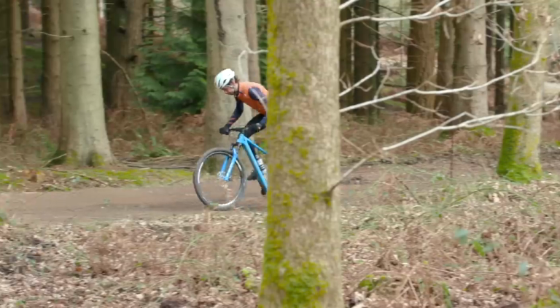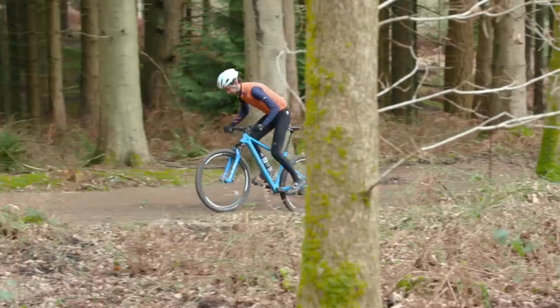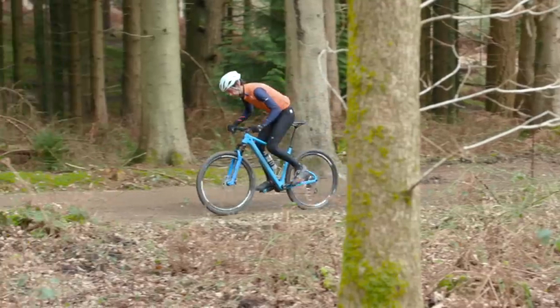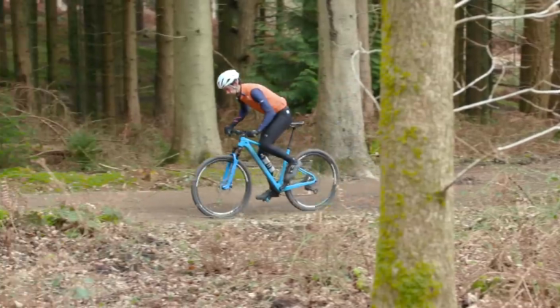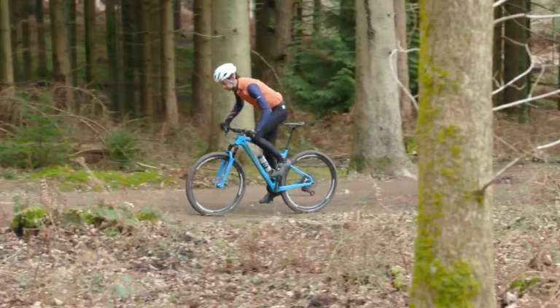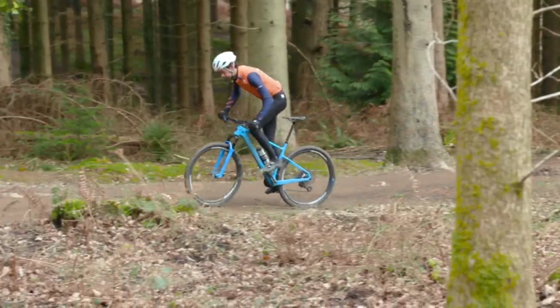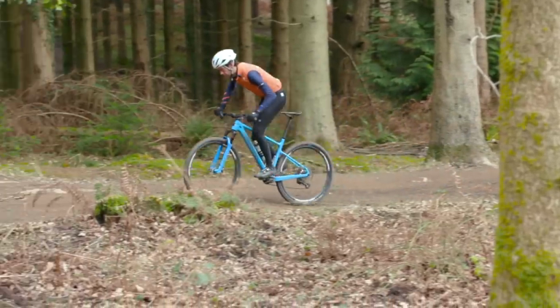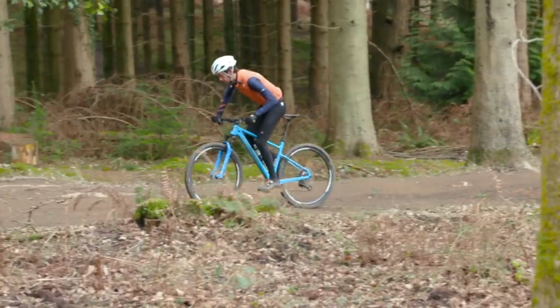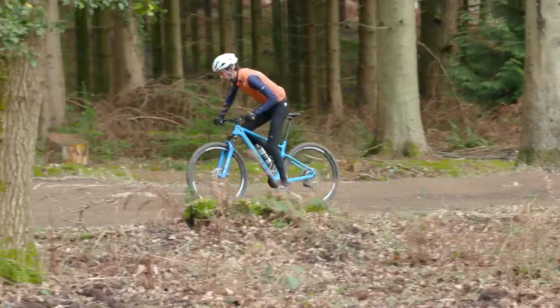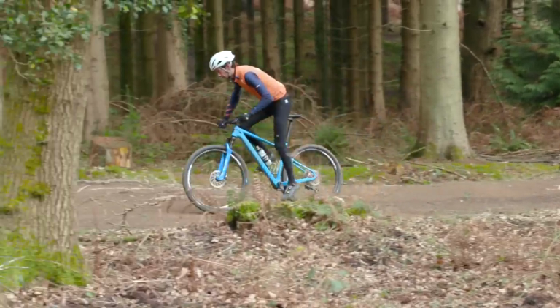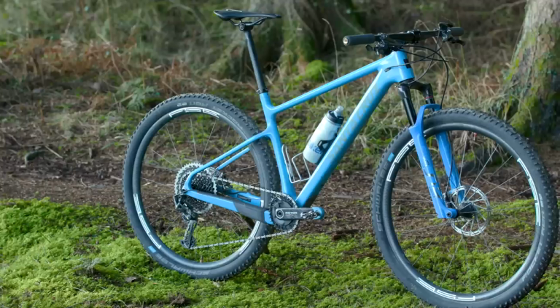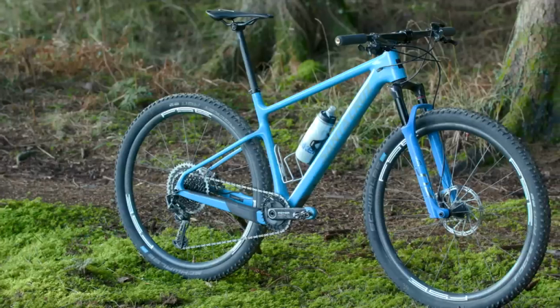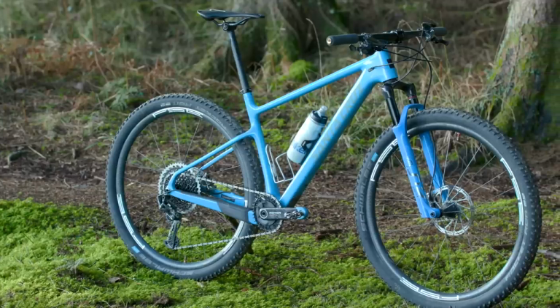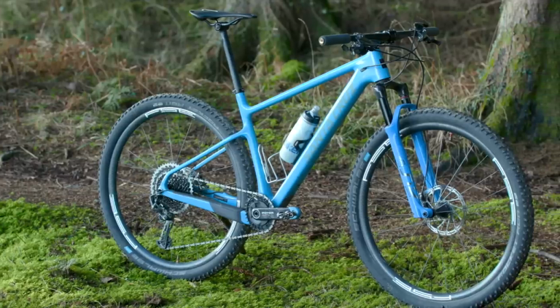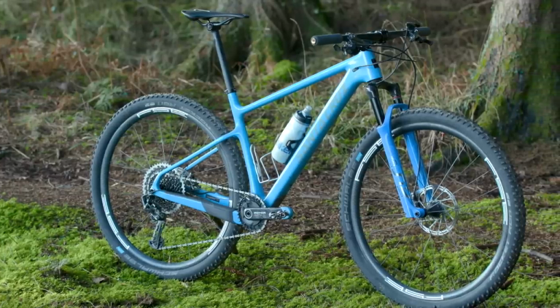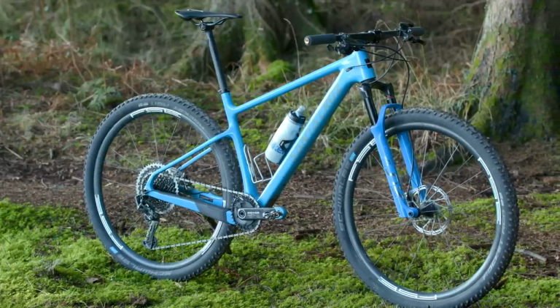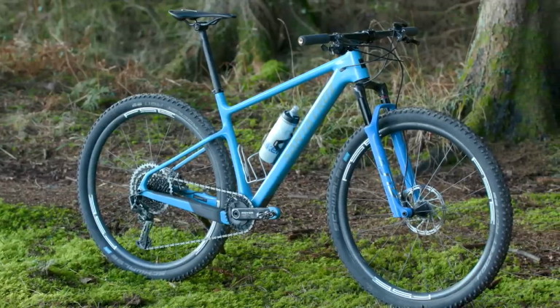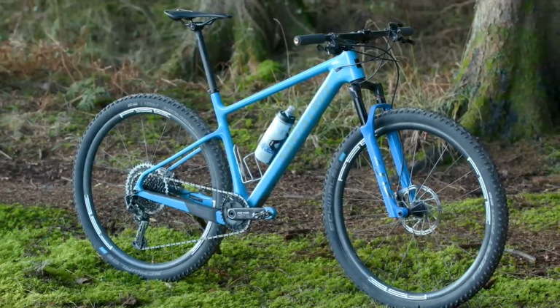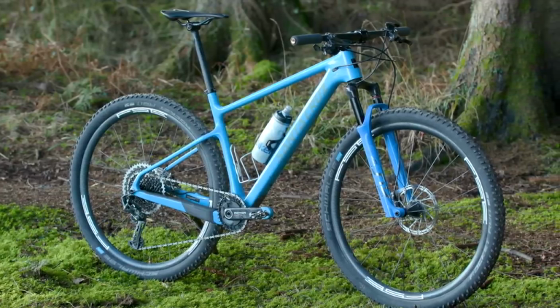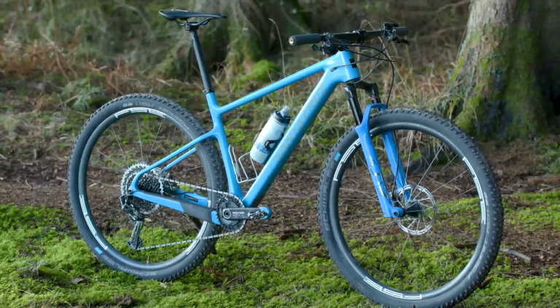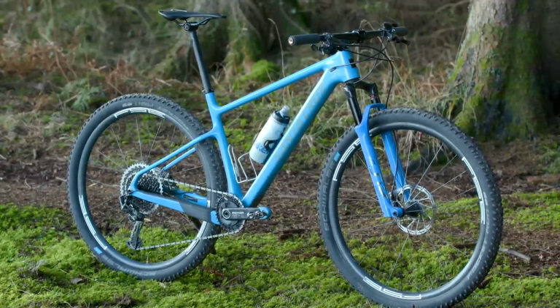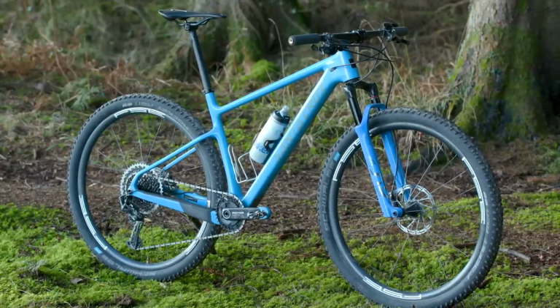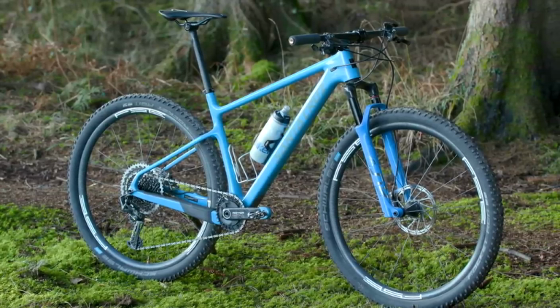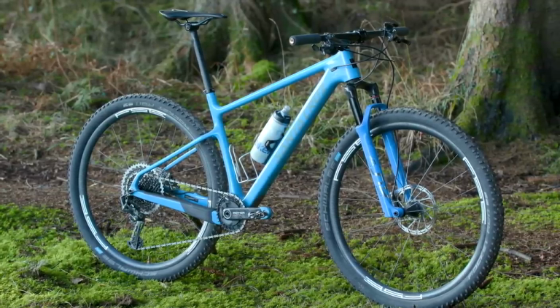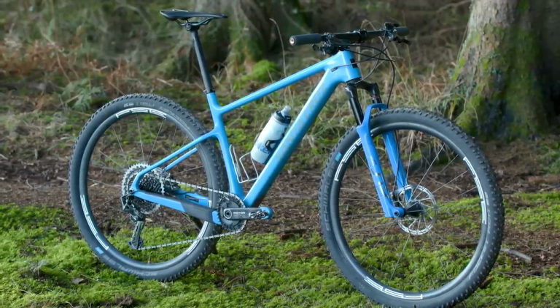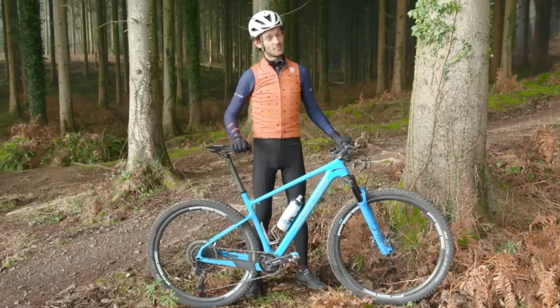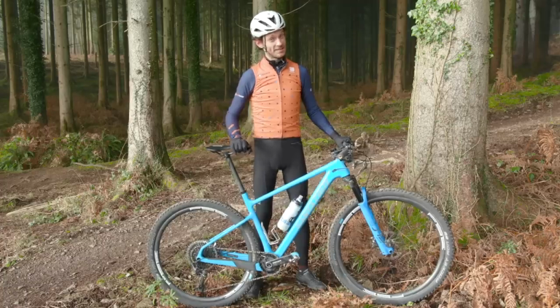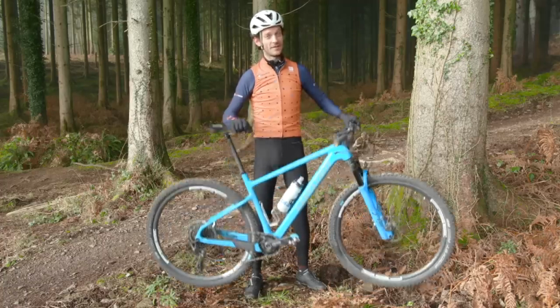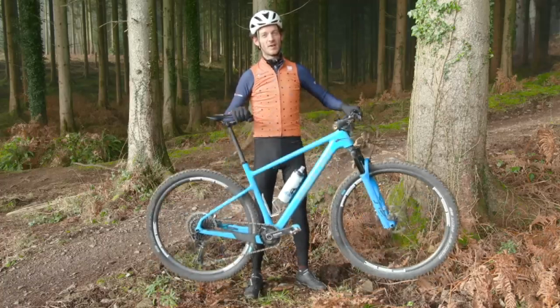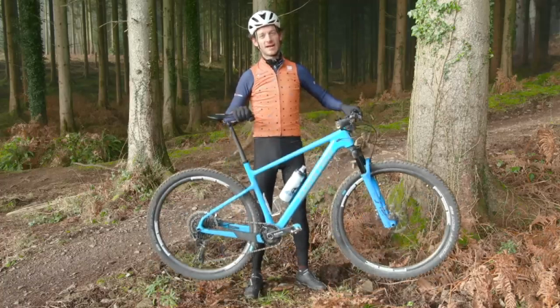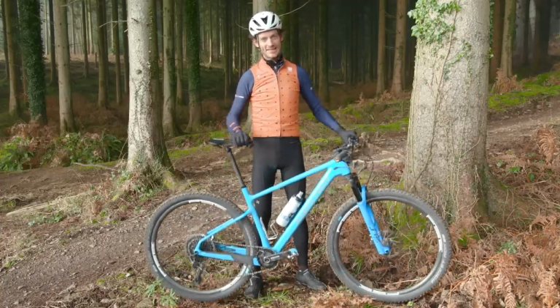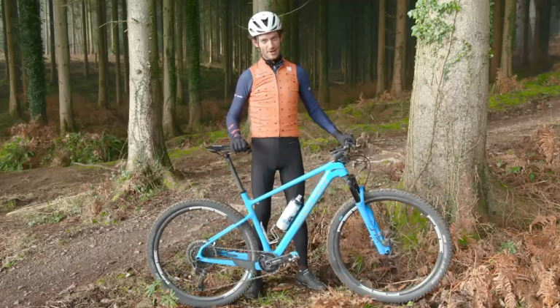I'm sure you all want to know what the overall weight is. This bike, with two bottle cages and the Garmin mount, weighs 9.03 kilograms — pretty light for a ready-to-race XC bike.